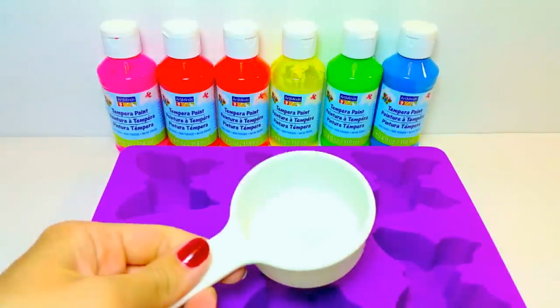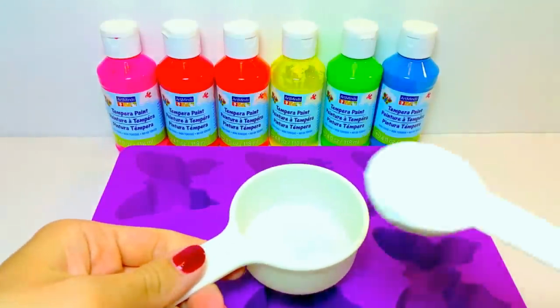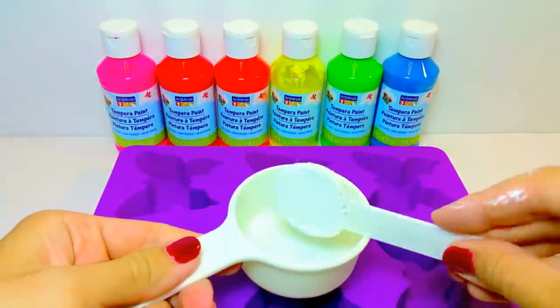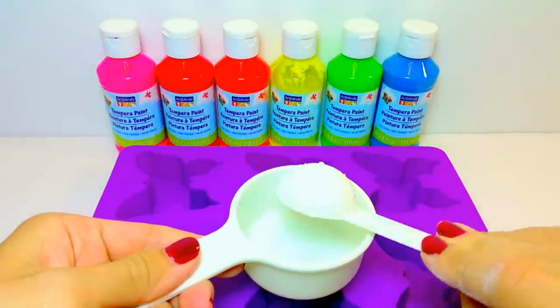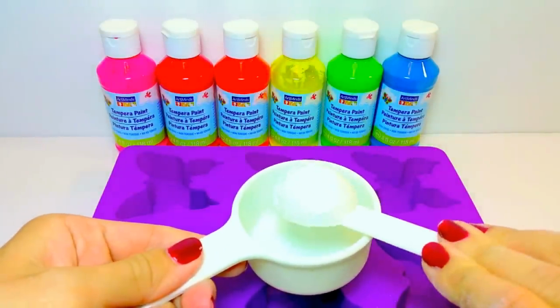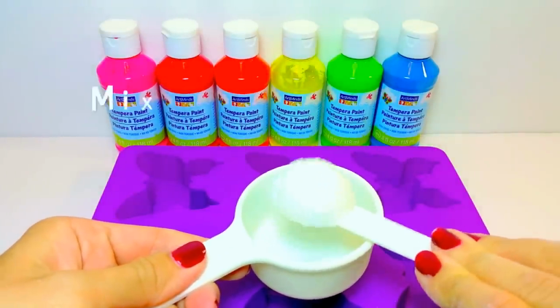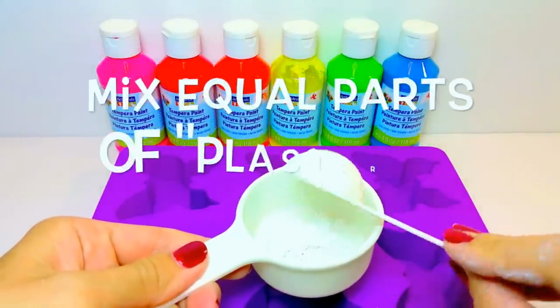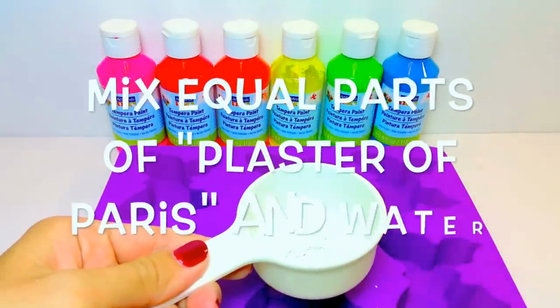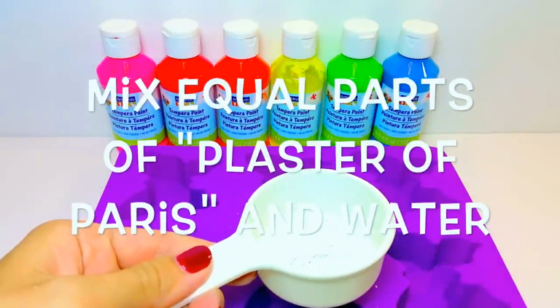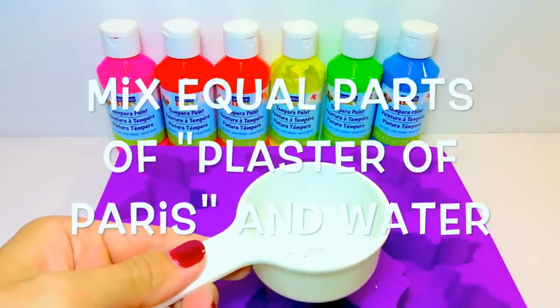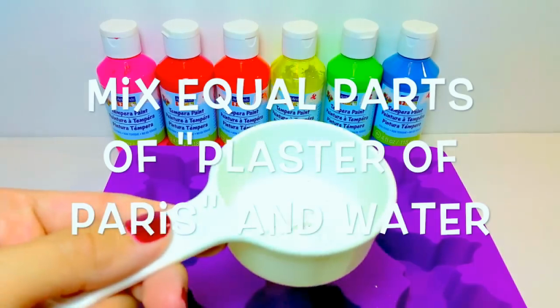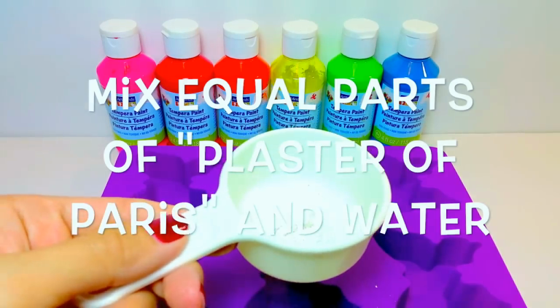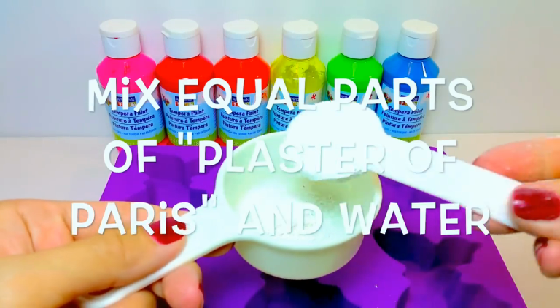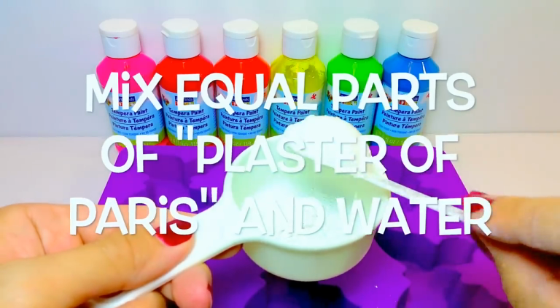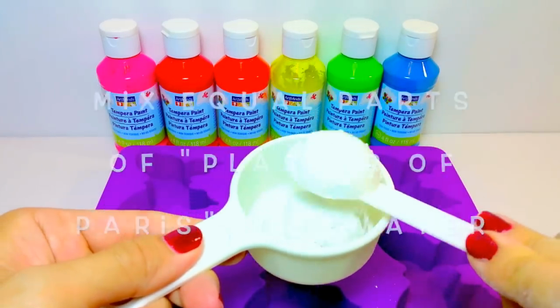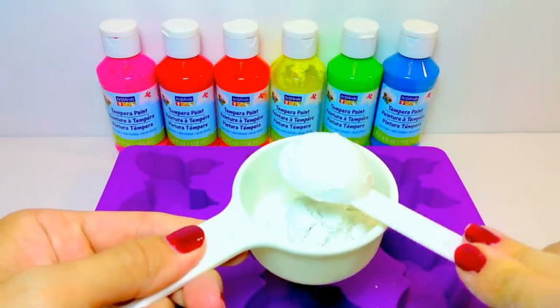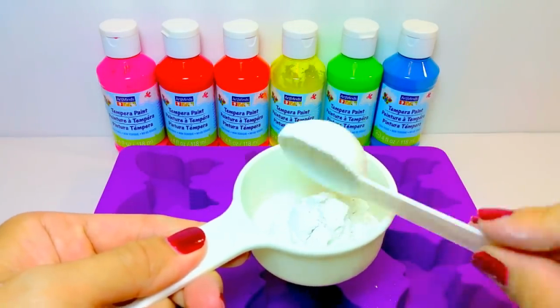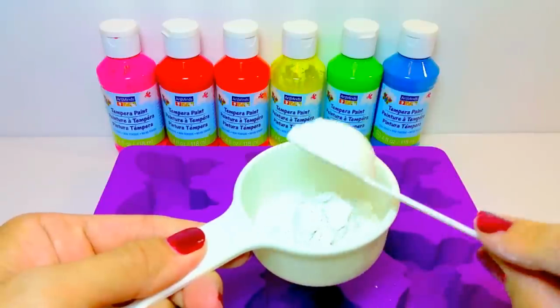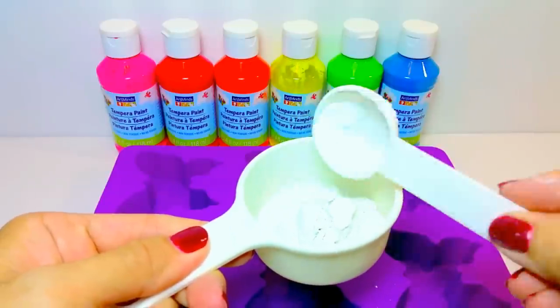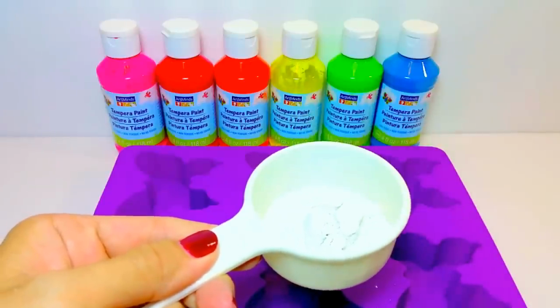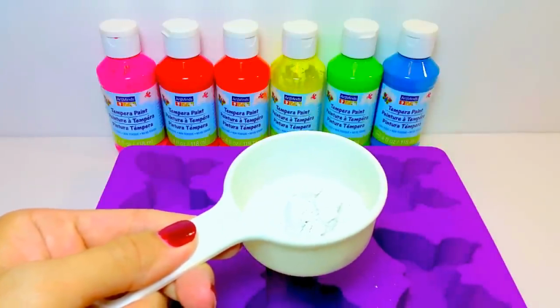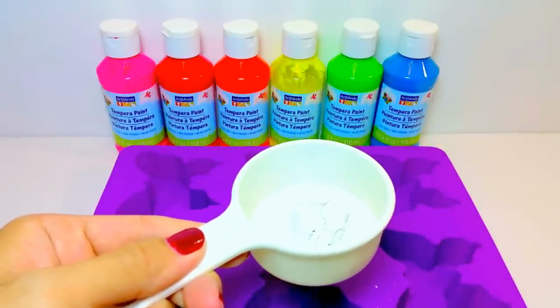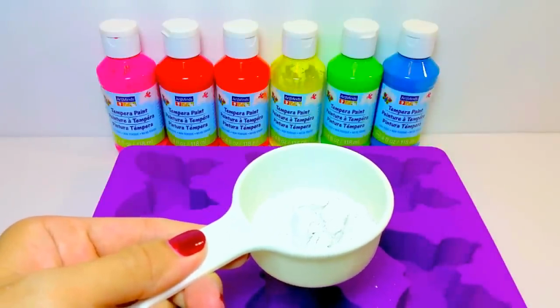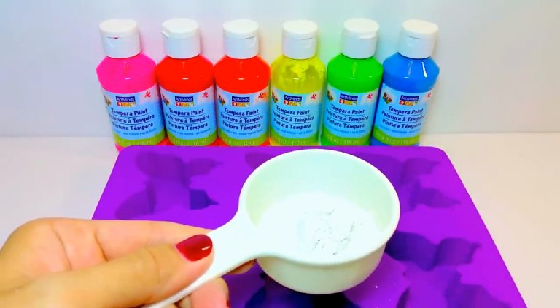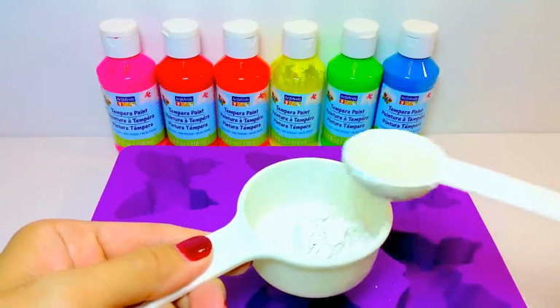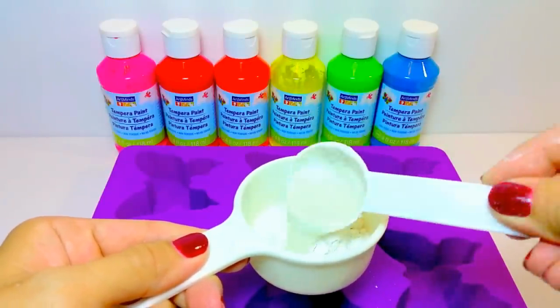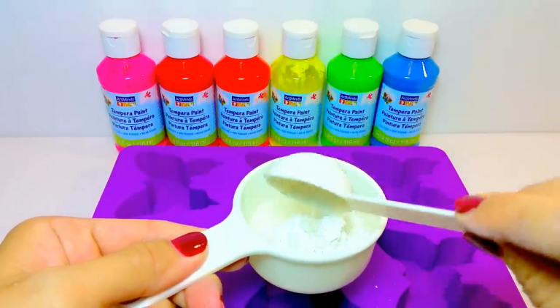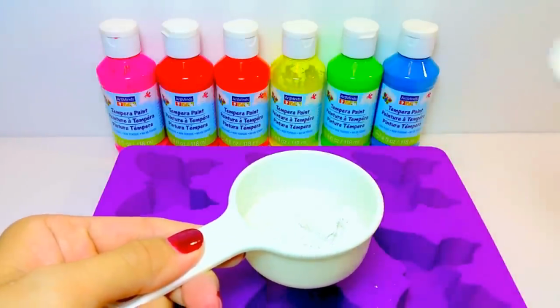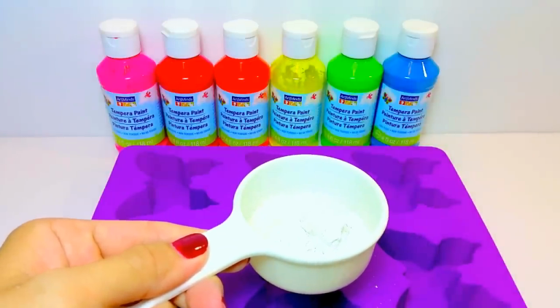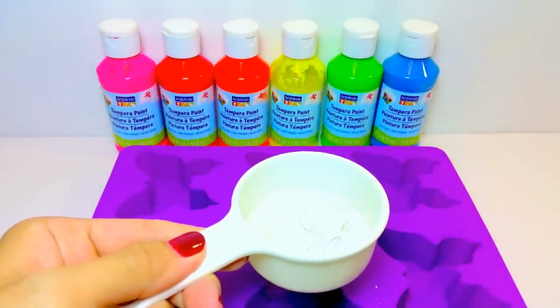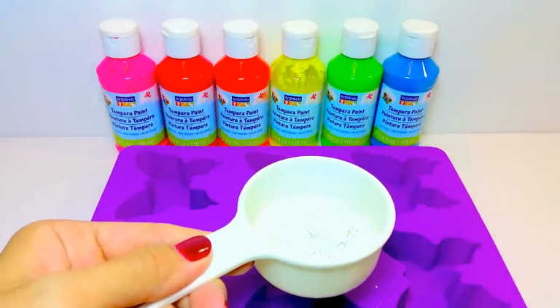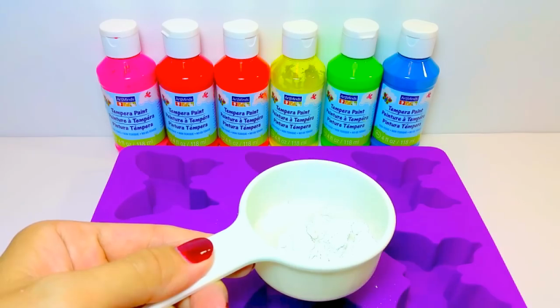The next thing you're going to do is get yourself some plaster of Paris and mix together equal parts of plaster of Paris and water. In this case, I used two tablespoons of plaster of Paris and two tablespoons of water for each of my layers.